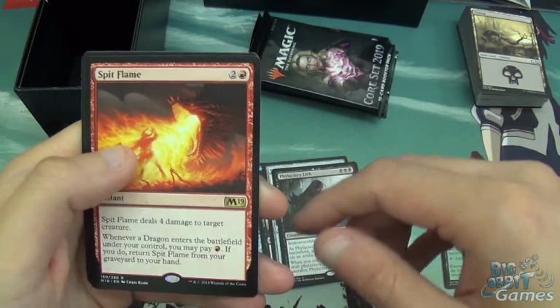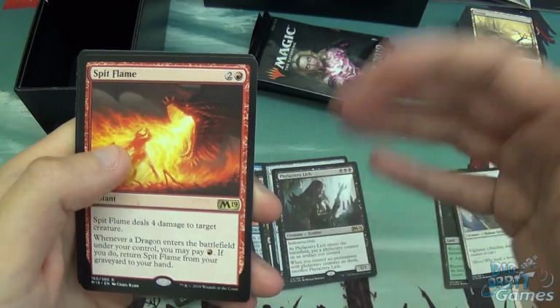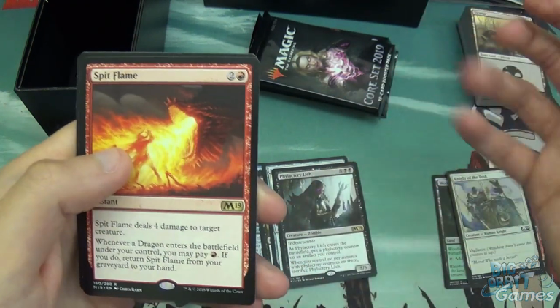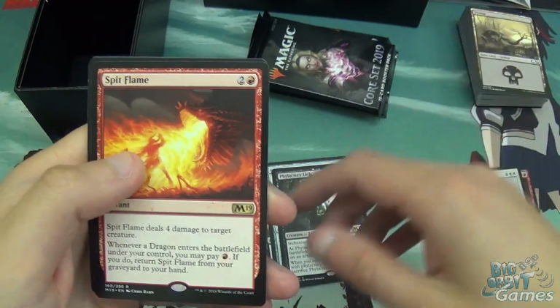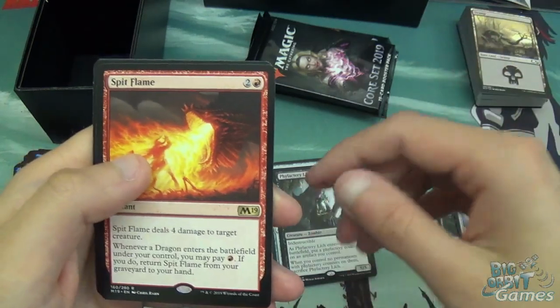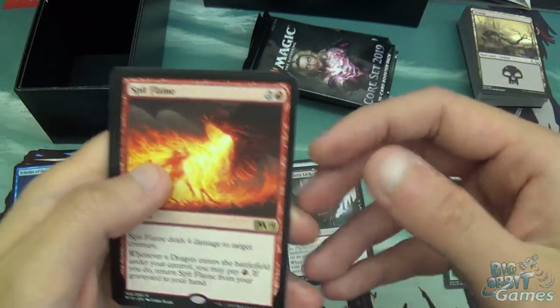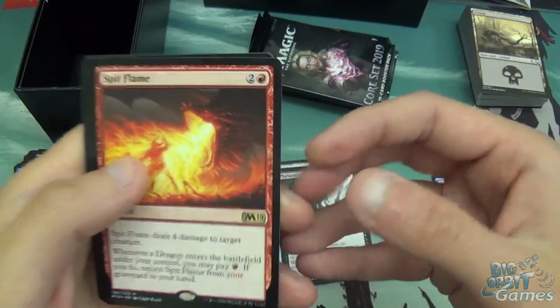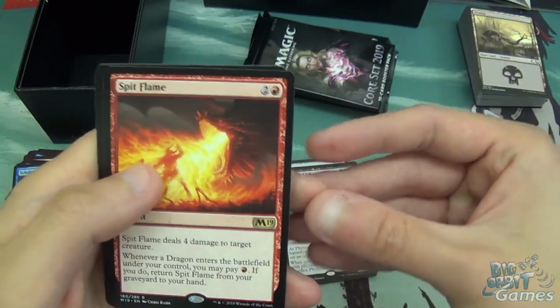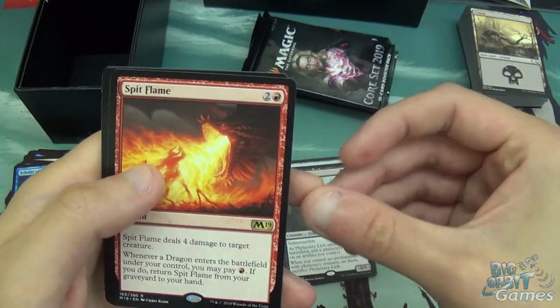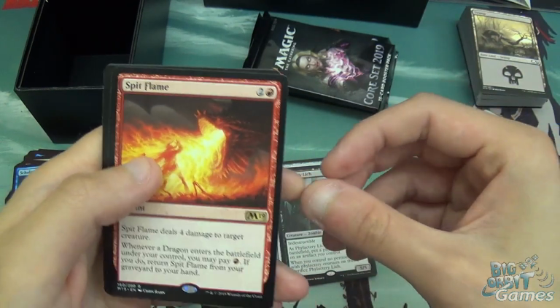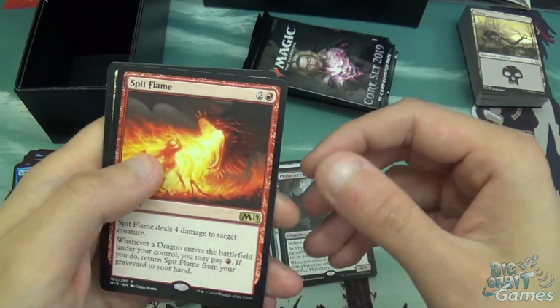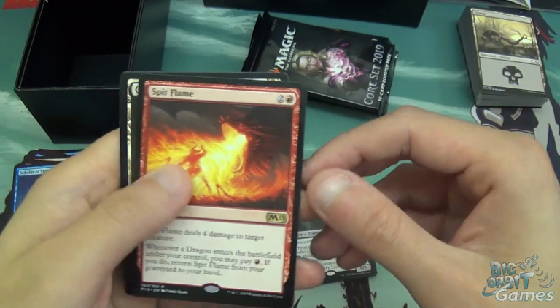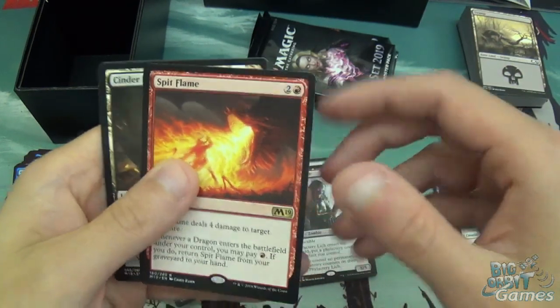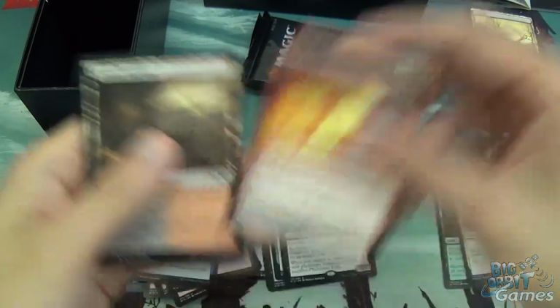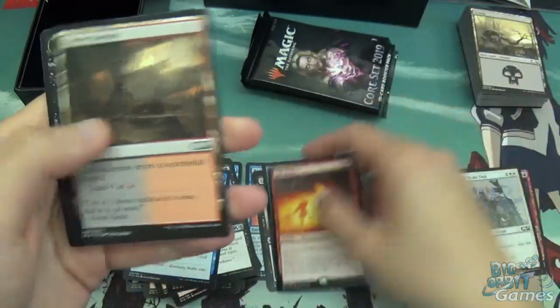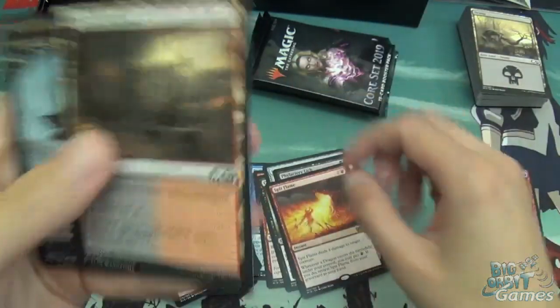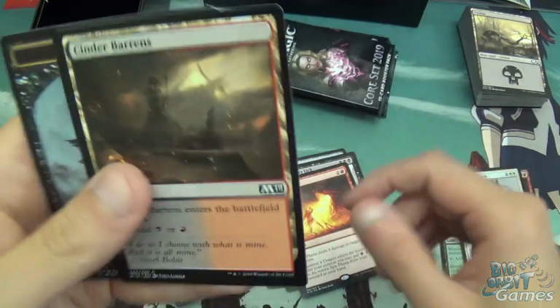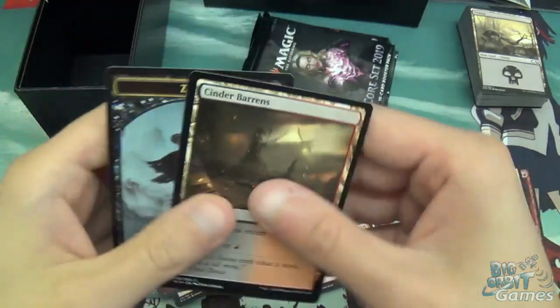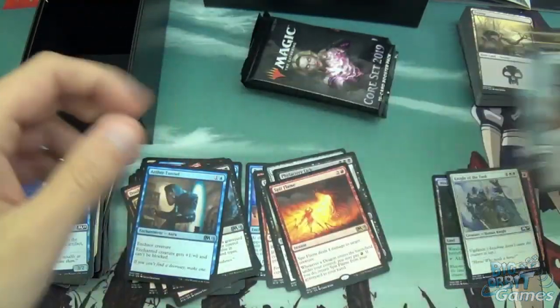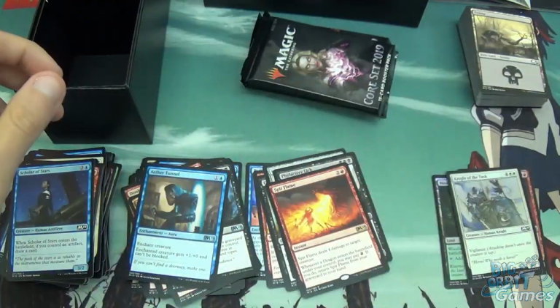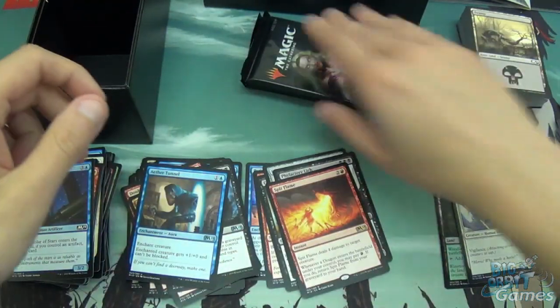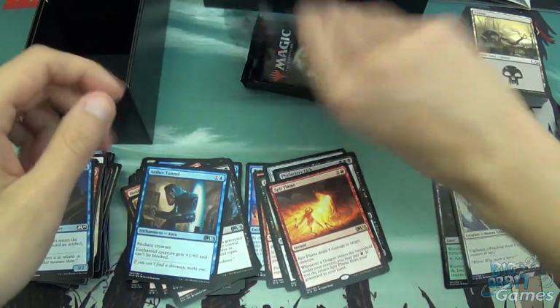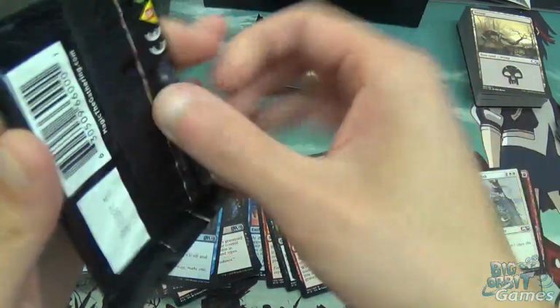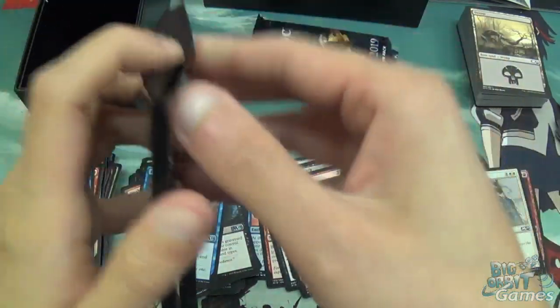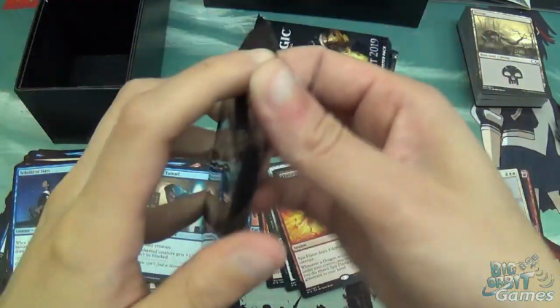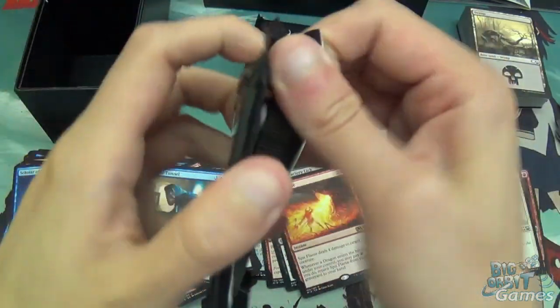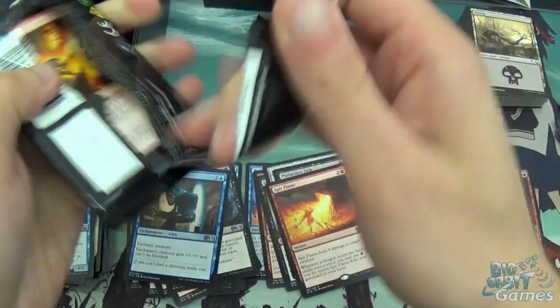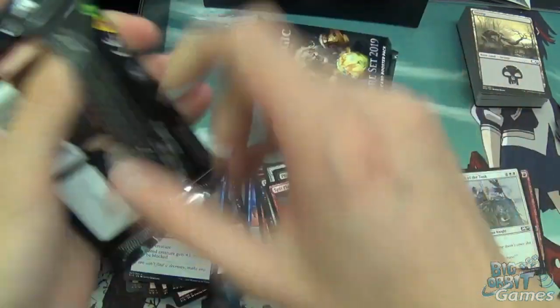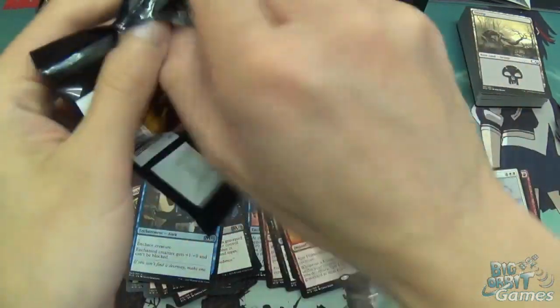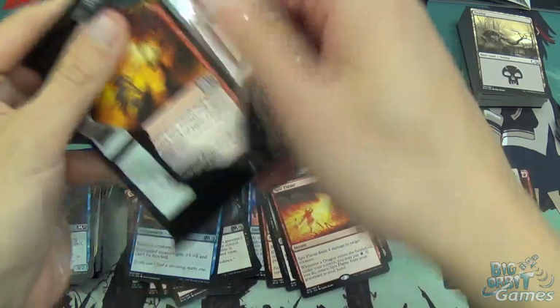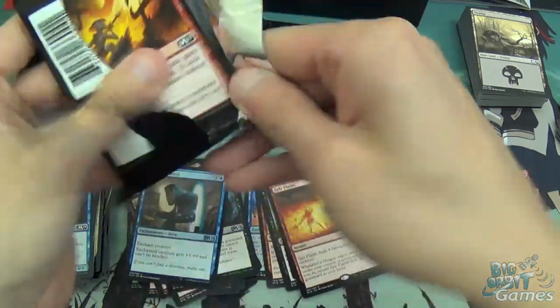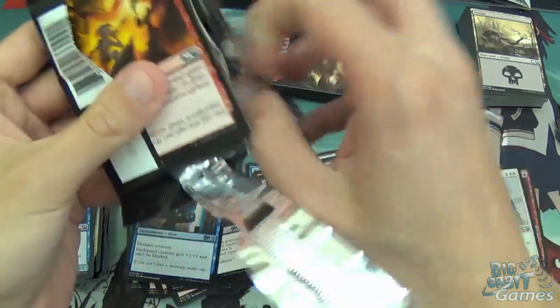Maybe dragons in standard will work — a little bit expensive, but who knows. And yet another dual land — so far we're on like 80% dual lands.